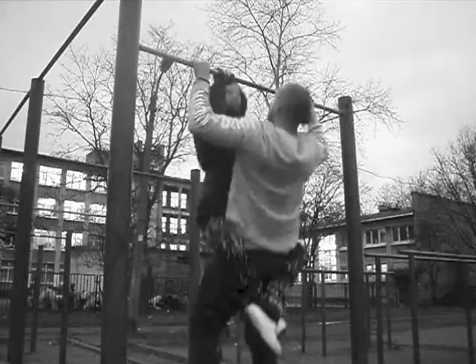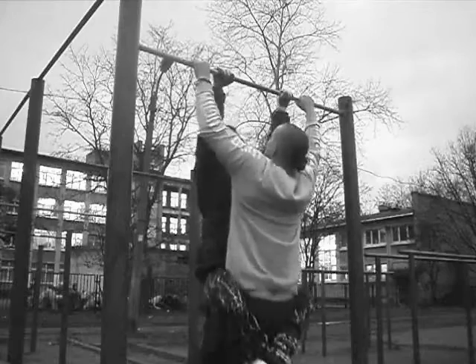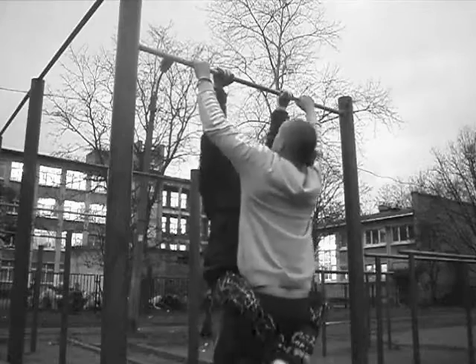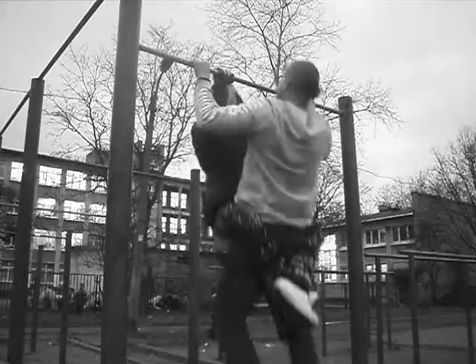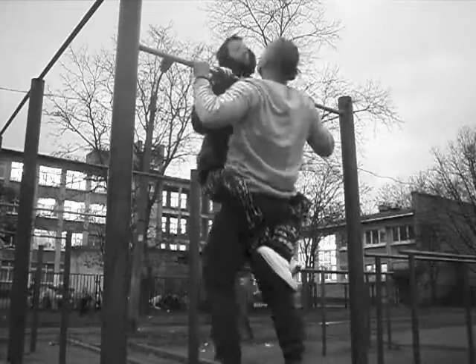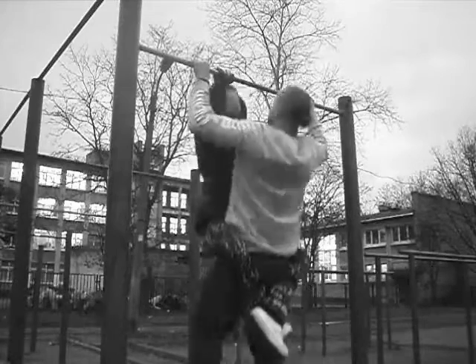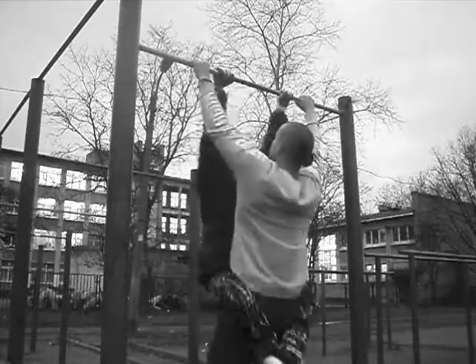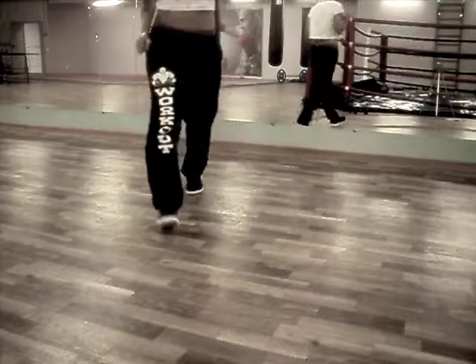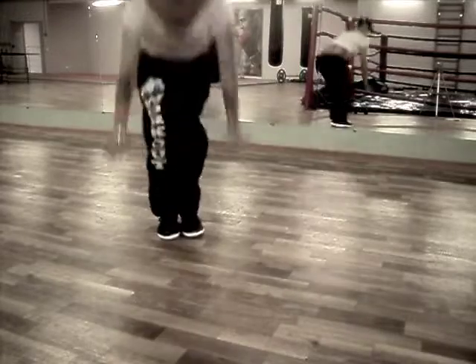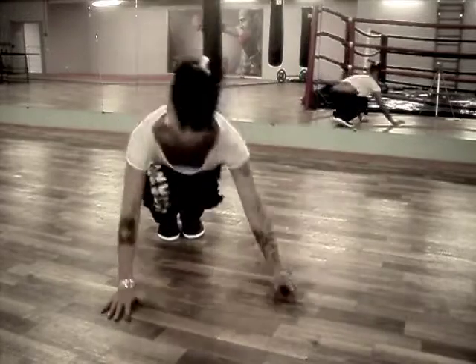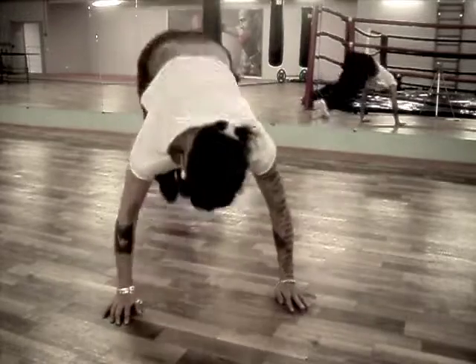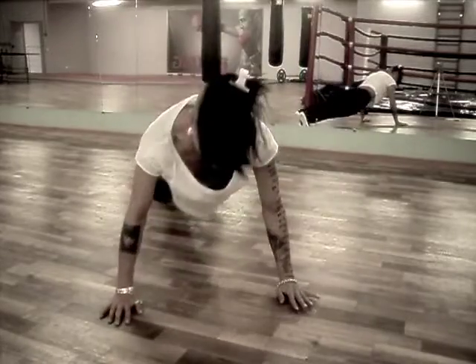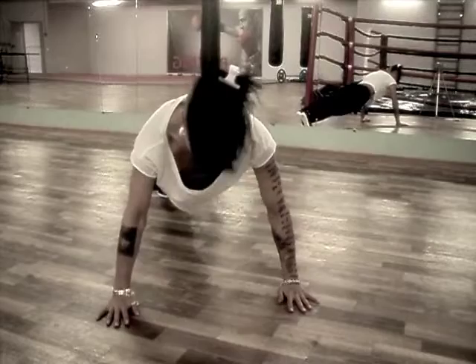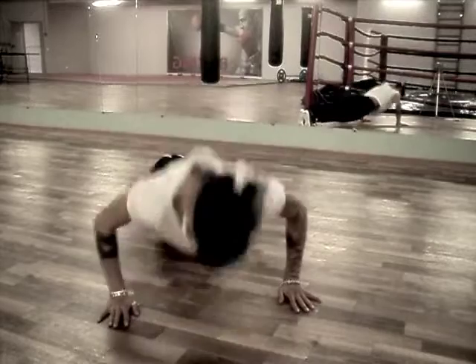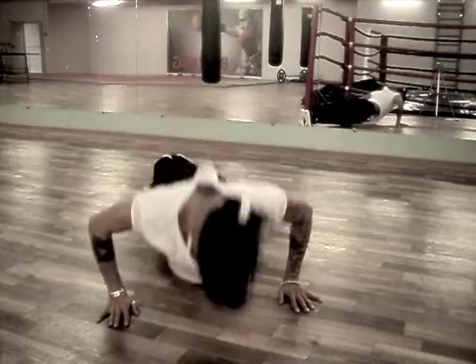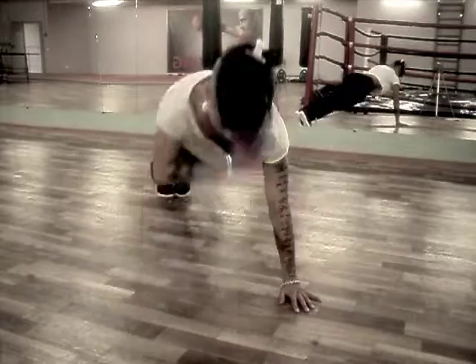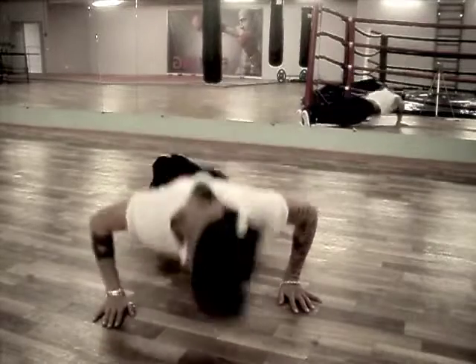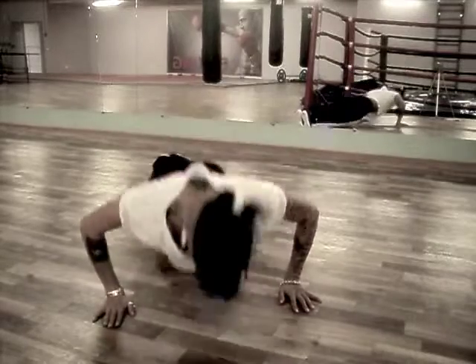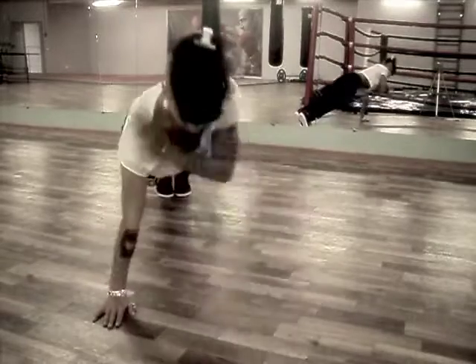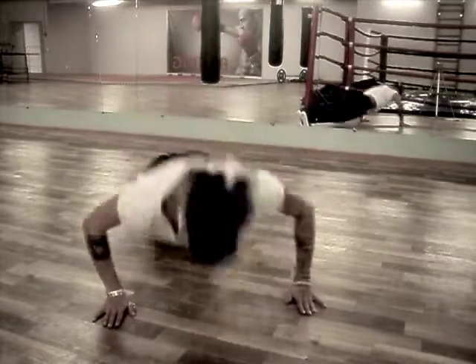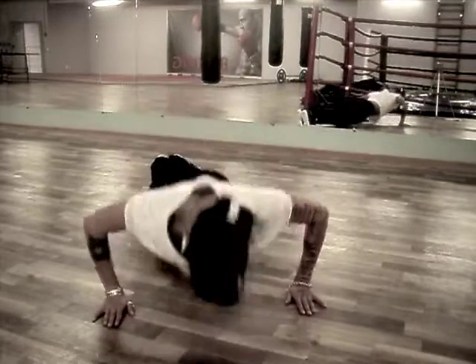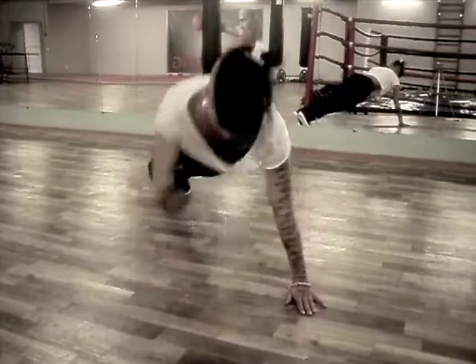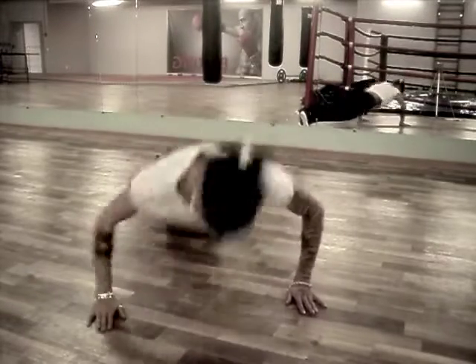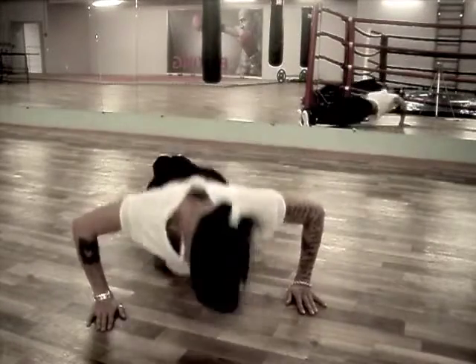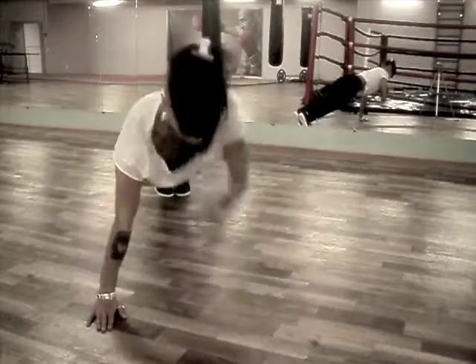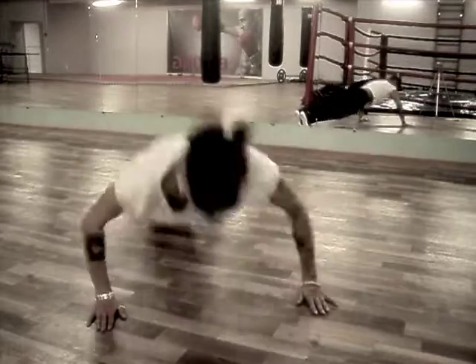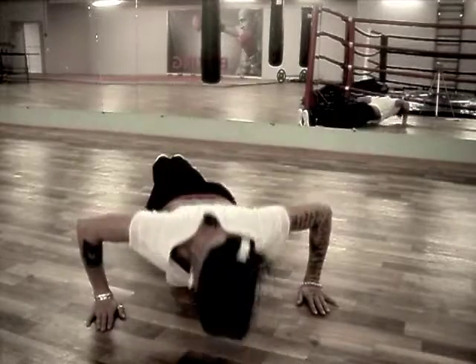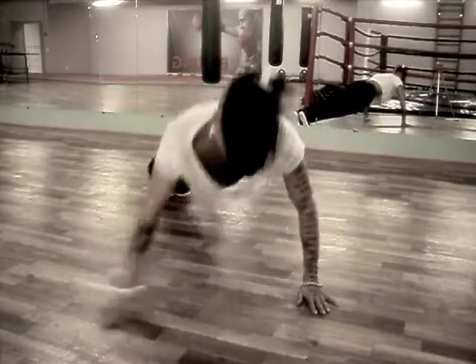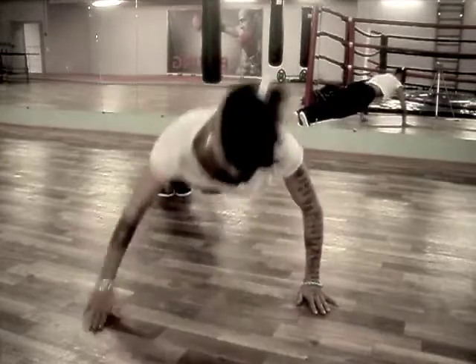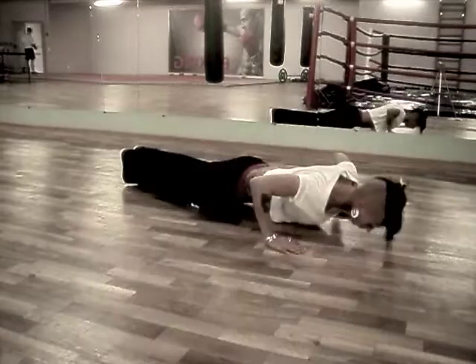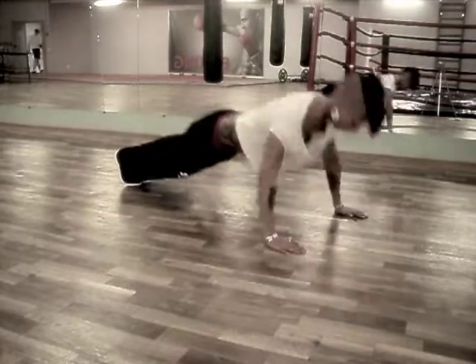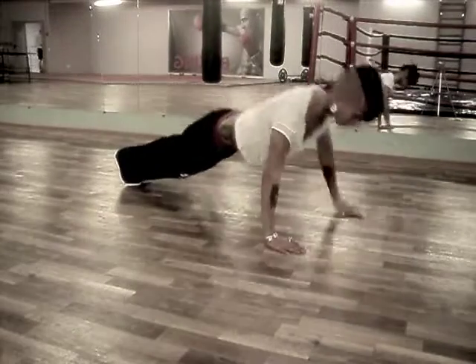Keep your shoulders parallel to the ground at all times and keep your body straight from your feet to your neck. Repeat as many times as you can with no rest. Pay attention to quality — judges will estimate it too.